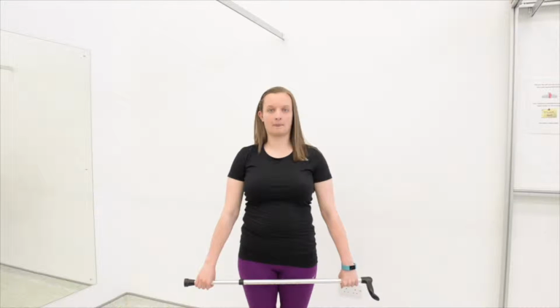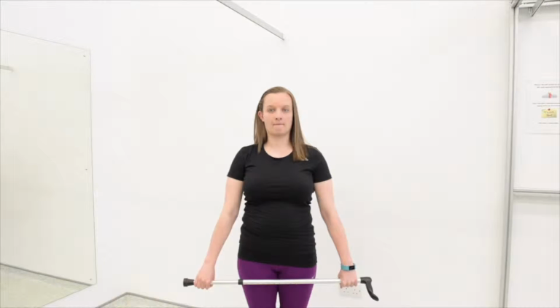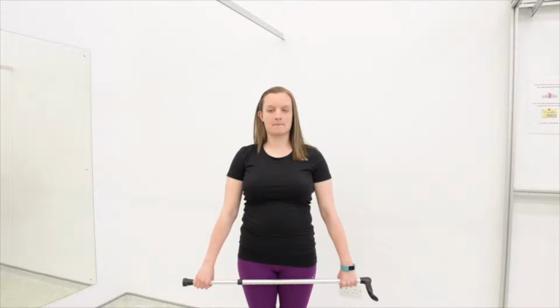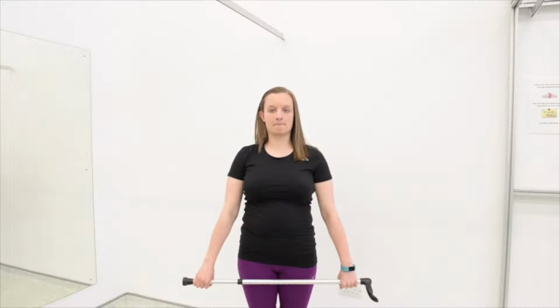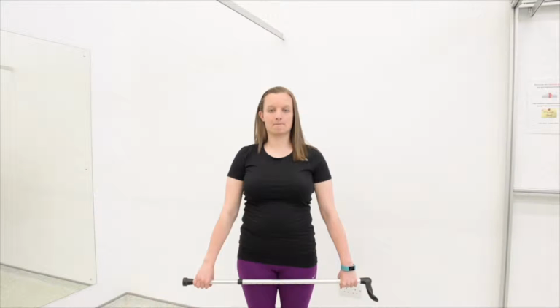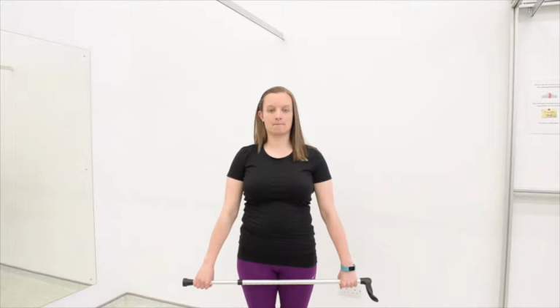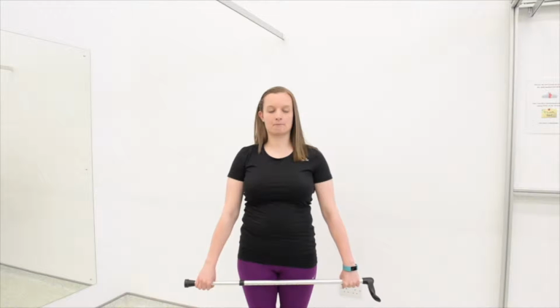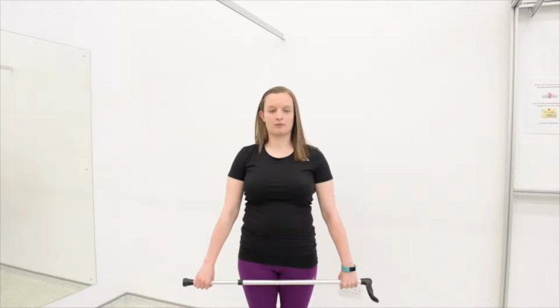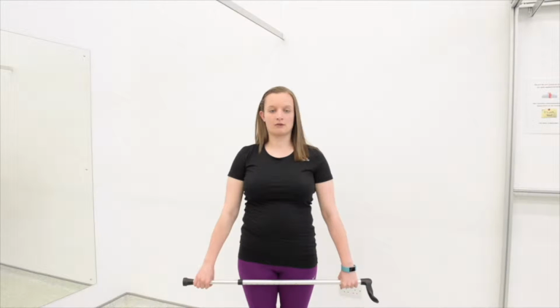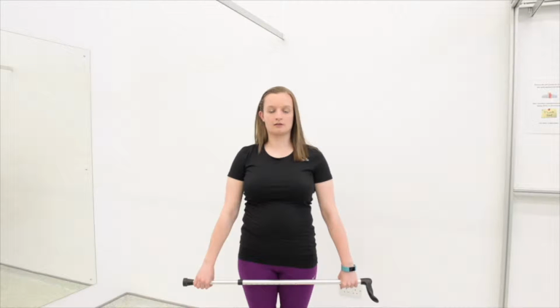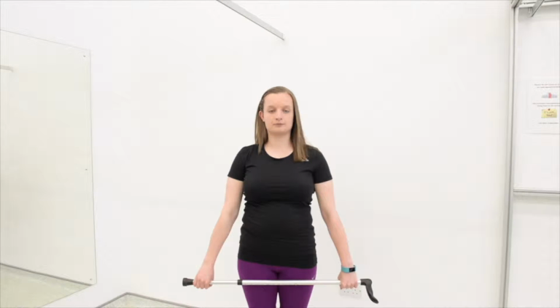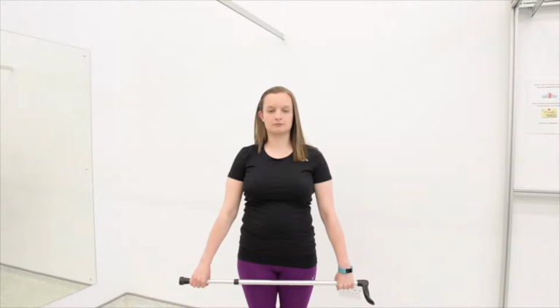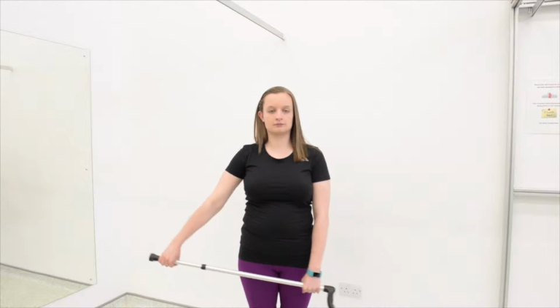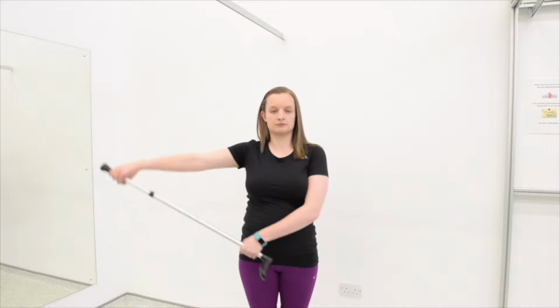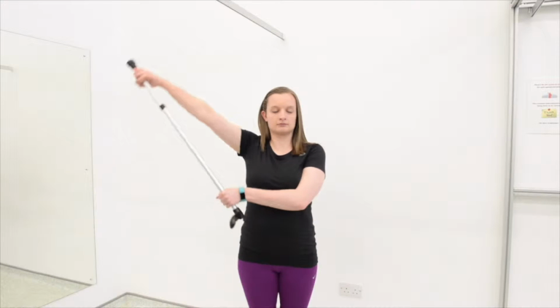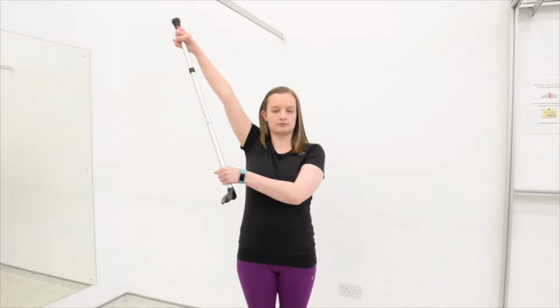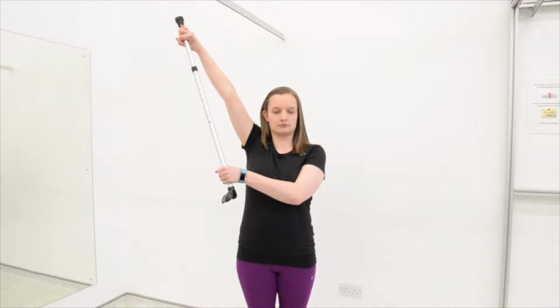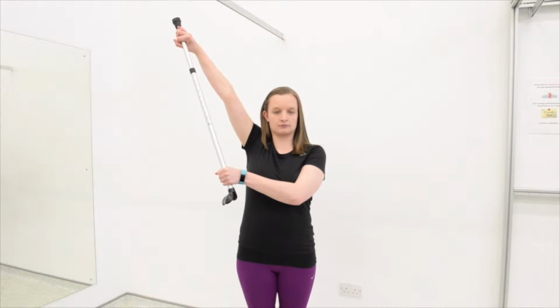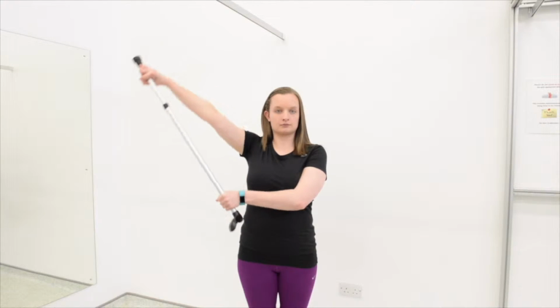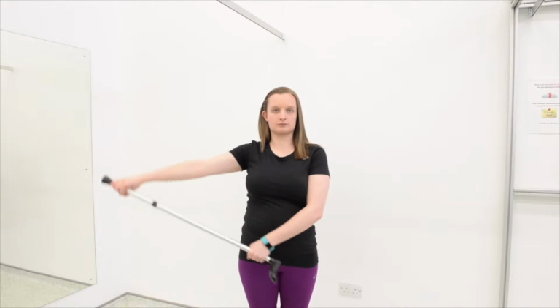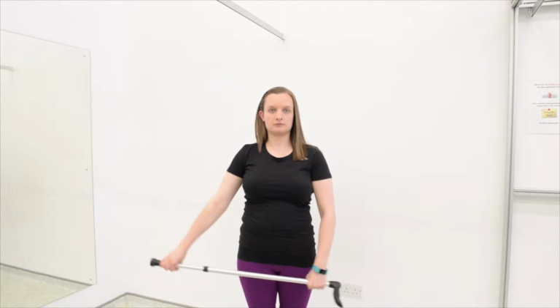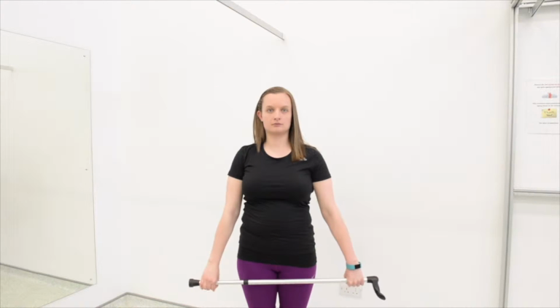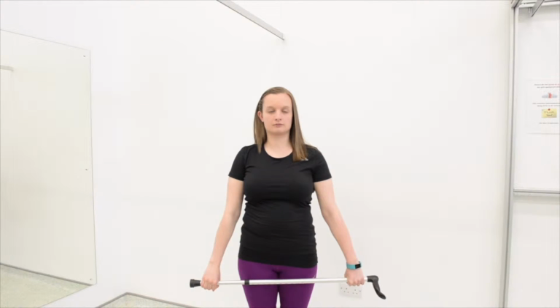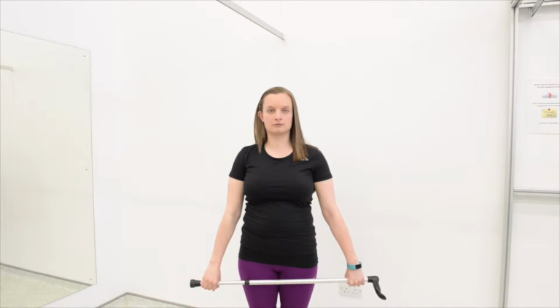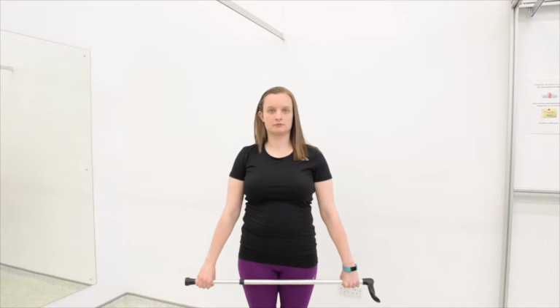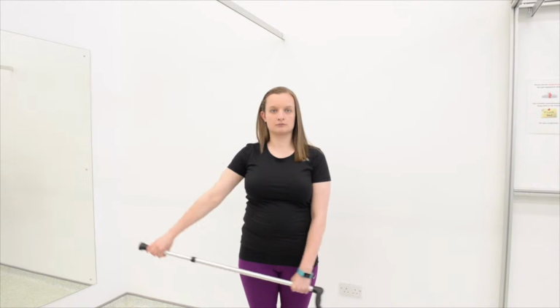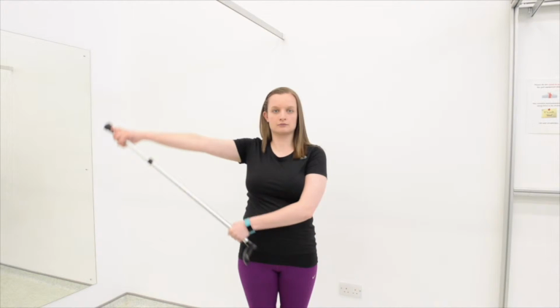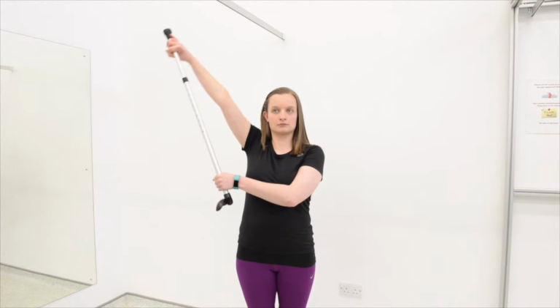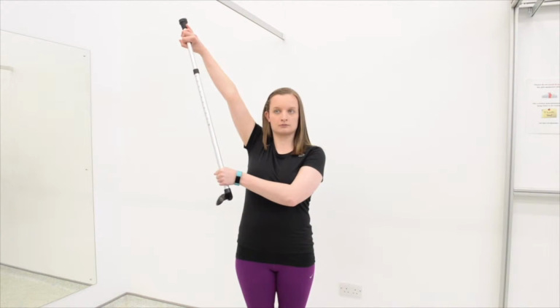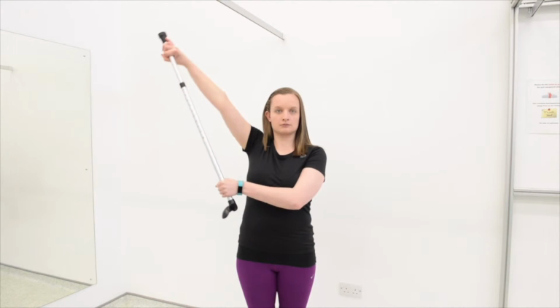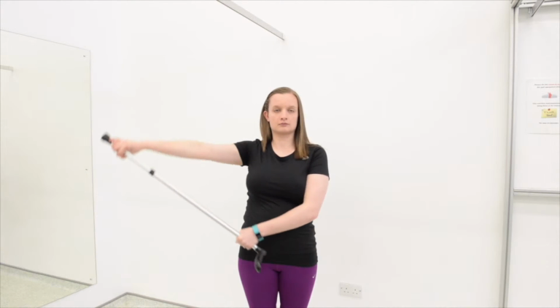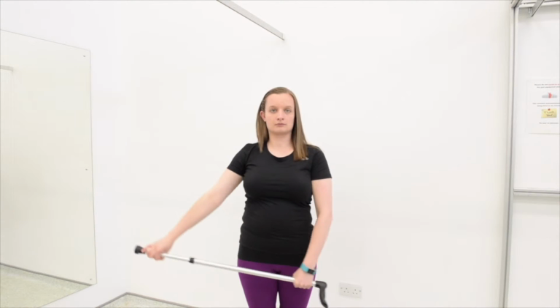Assisted Abduction. In standing, have both arms straight and by your side. Hold a stick in both hands and use the unaffected arm to push your affected arm out to the side. Keep your arms straight at all times and your shoulders relaxed.